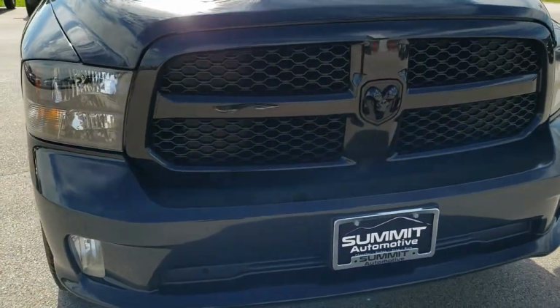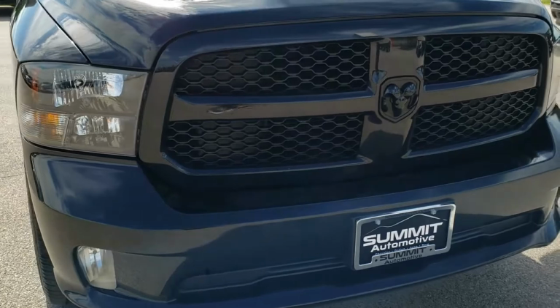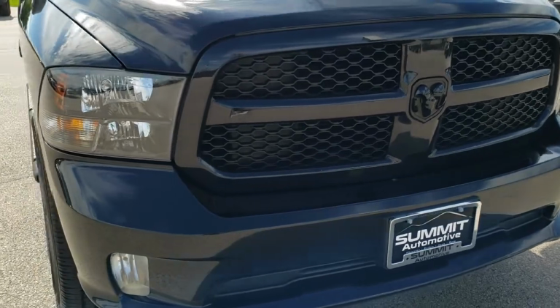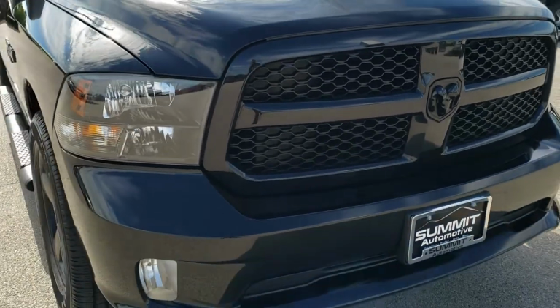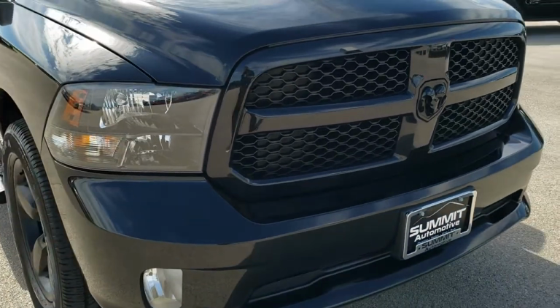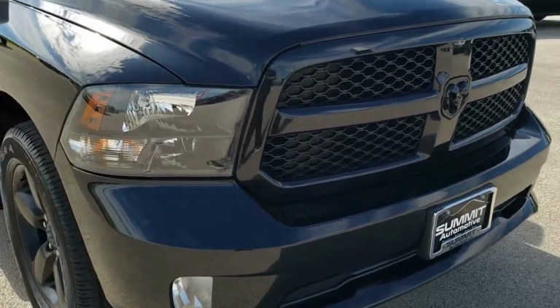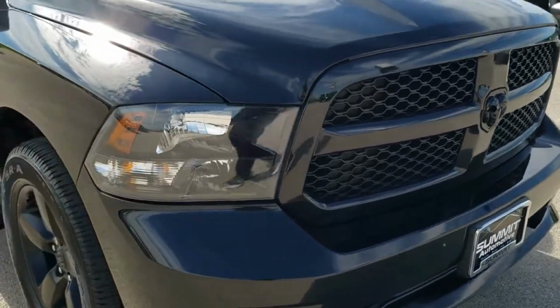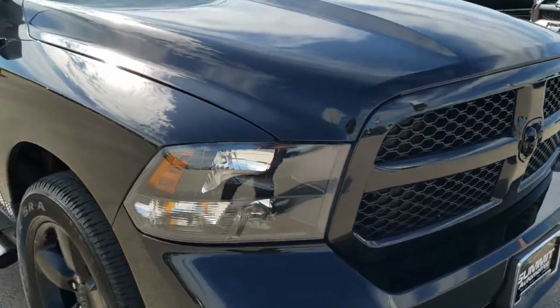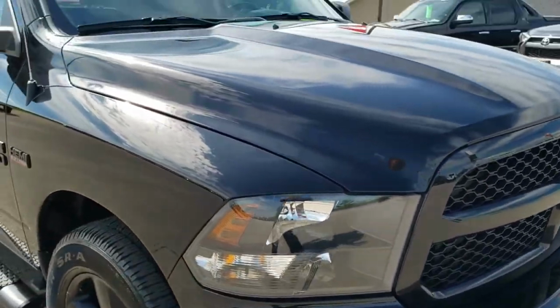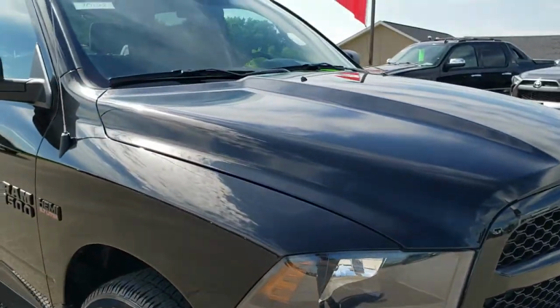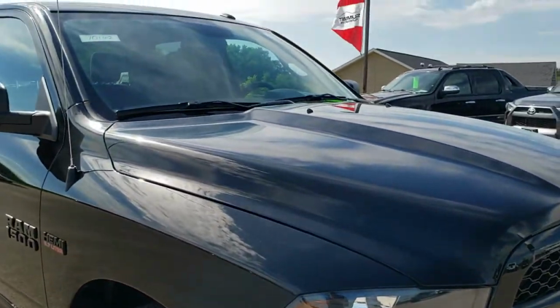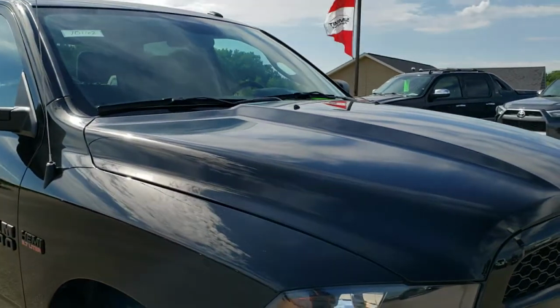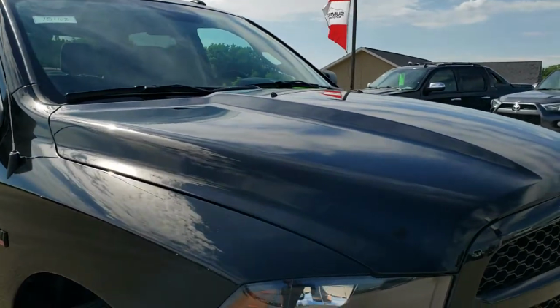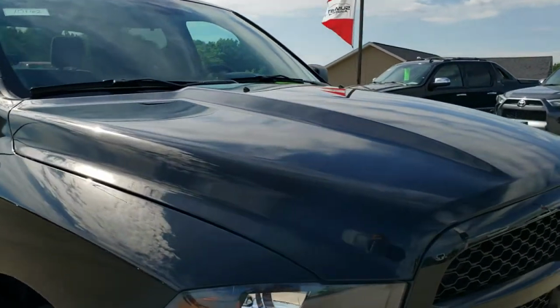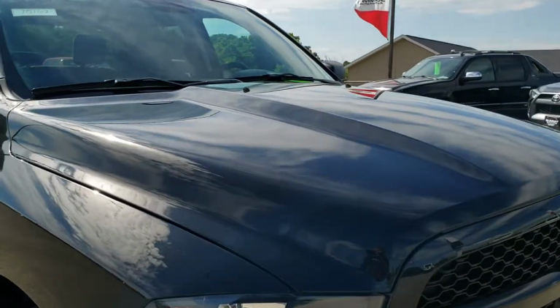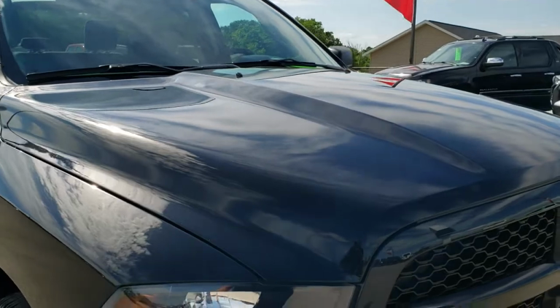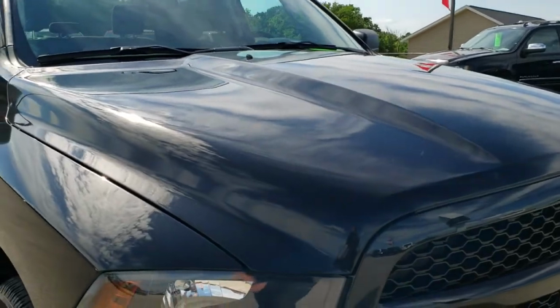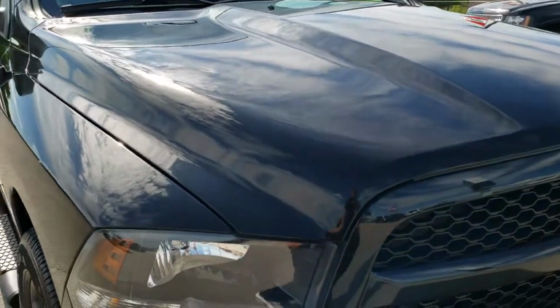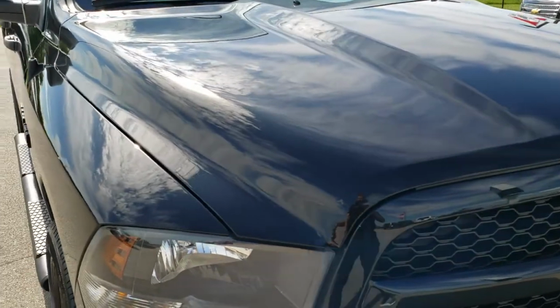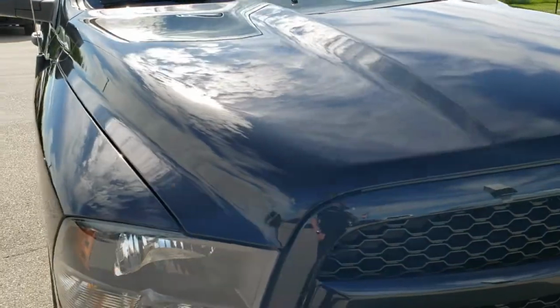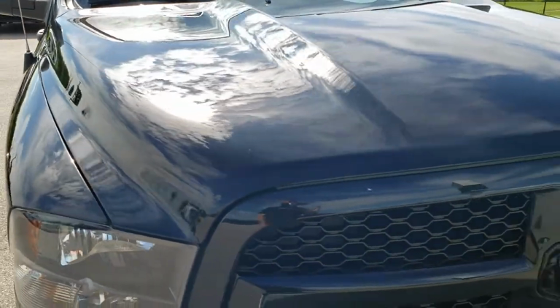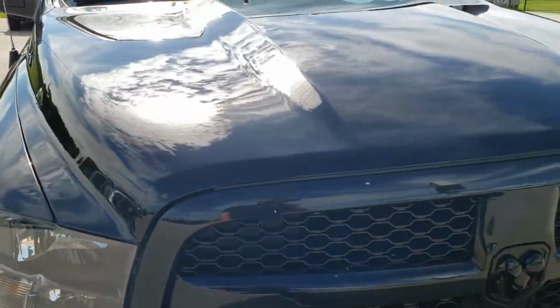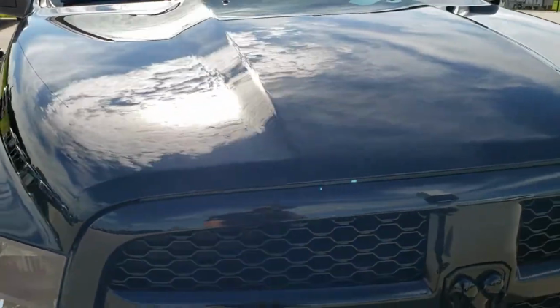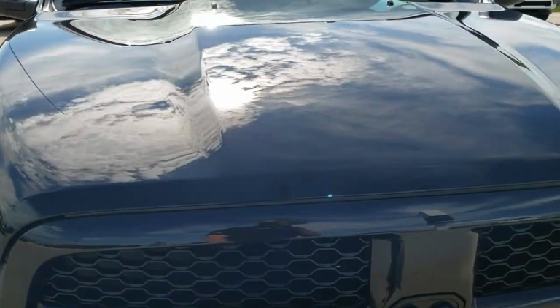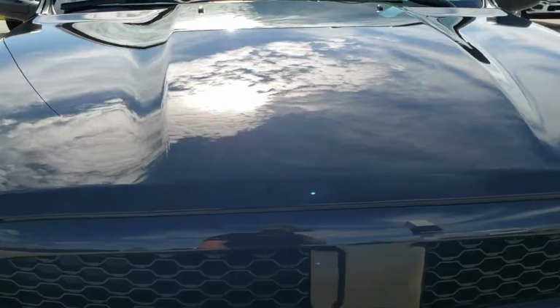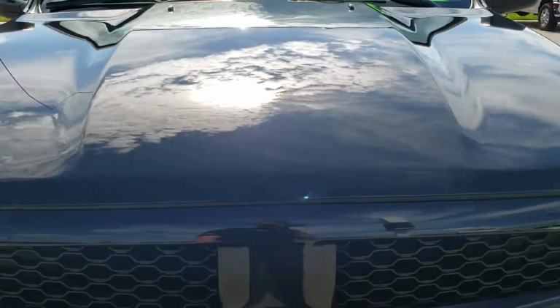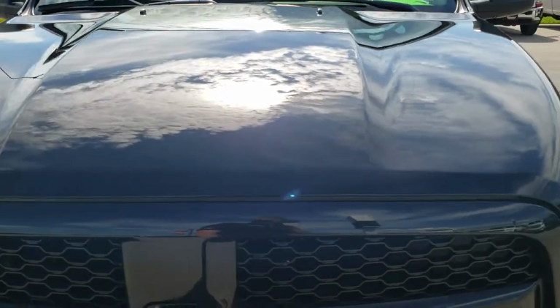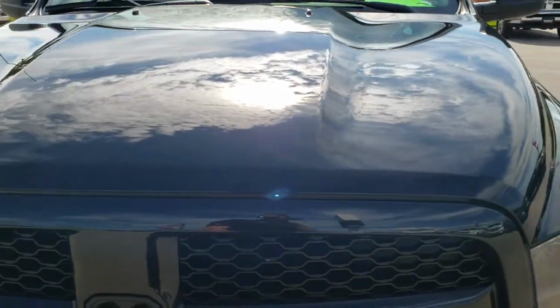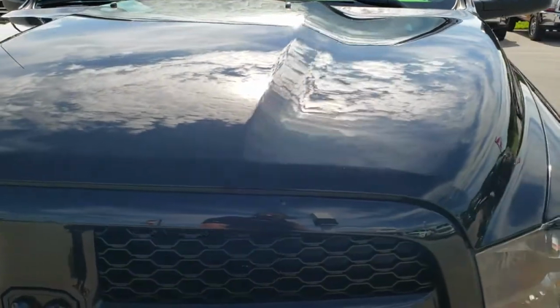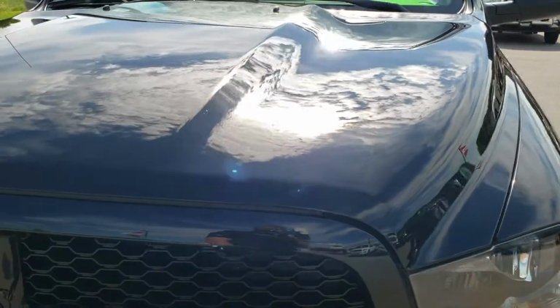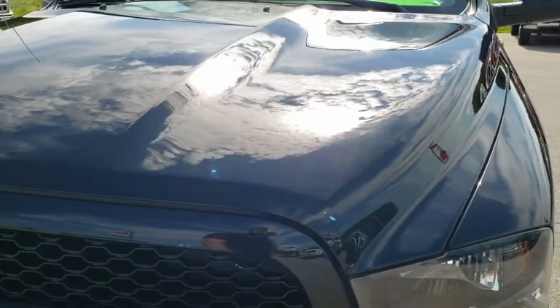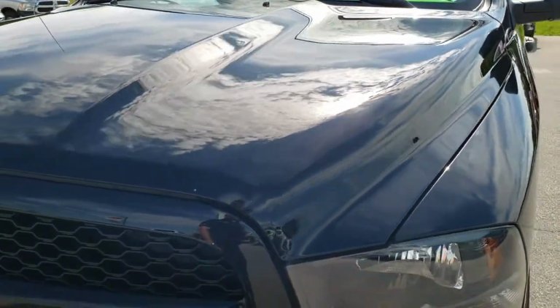Ram 1500, crew cab, 5 foot 7 inch short box. This truck has the 5.7 liter V8 Hemi motor.